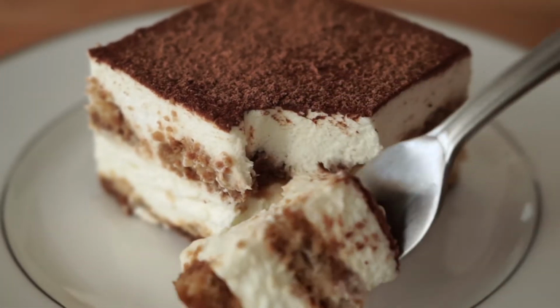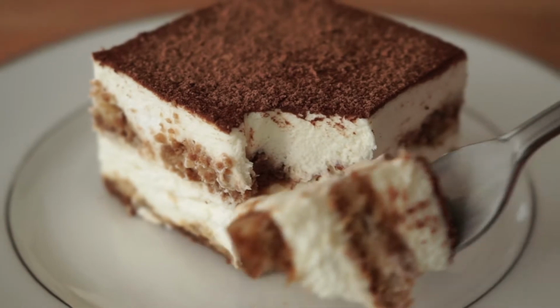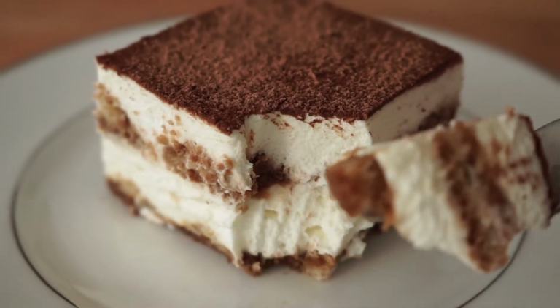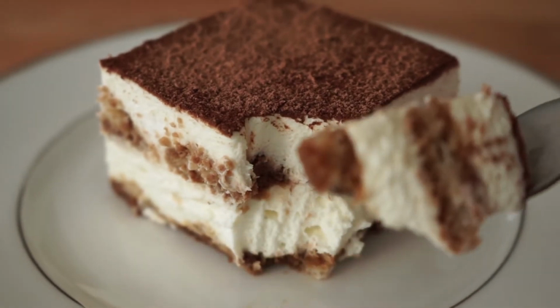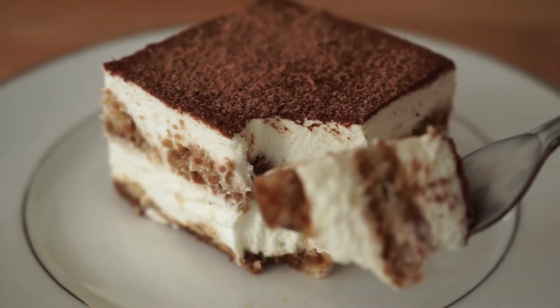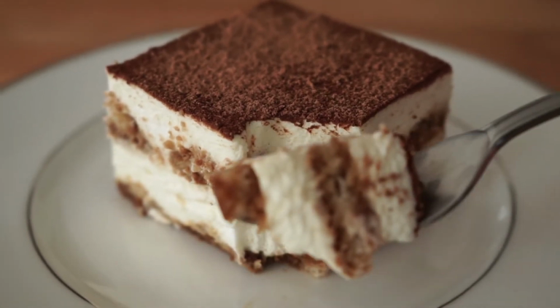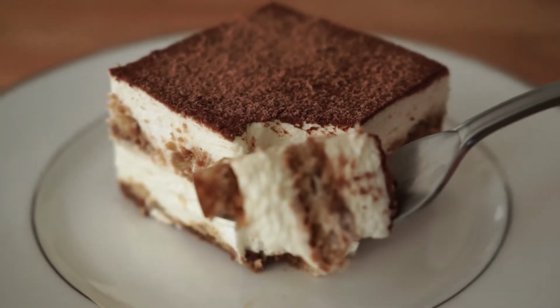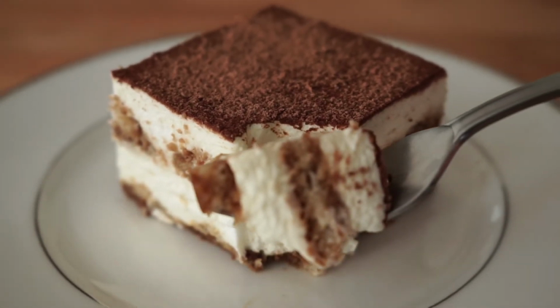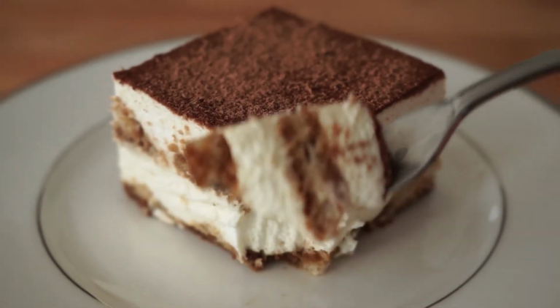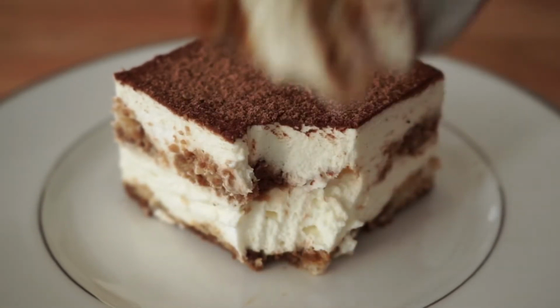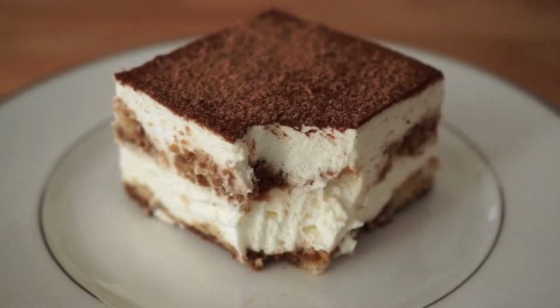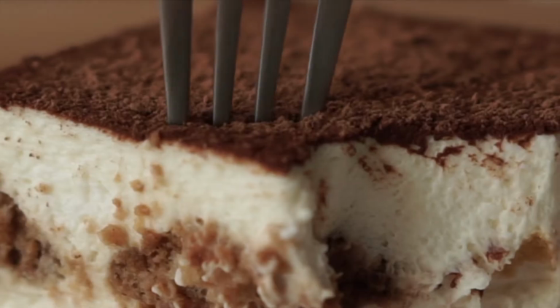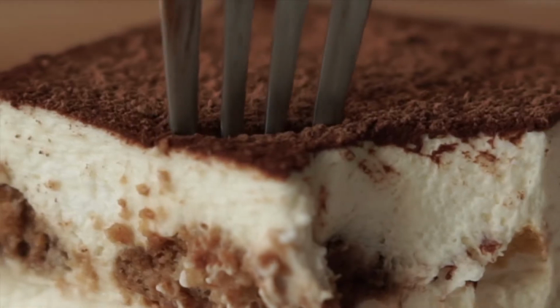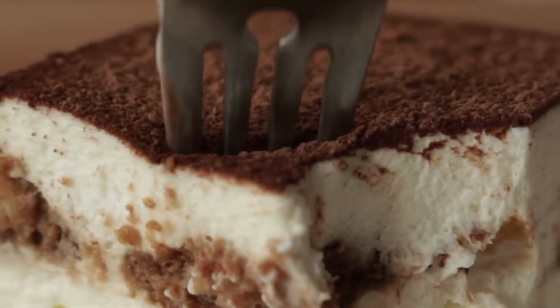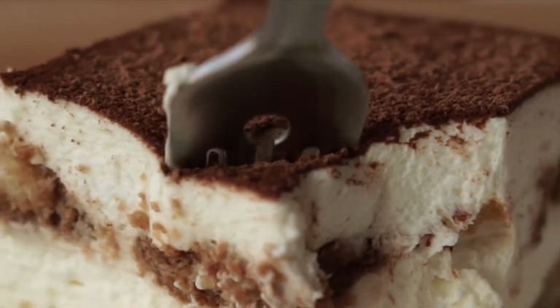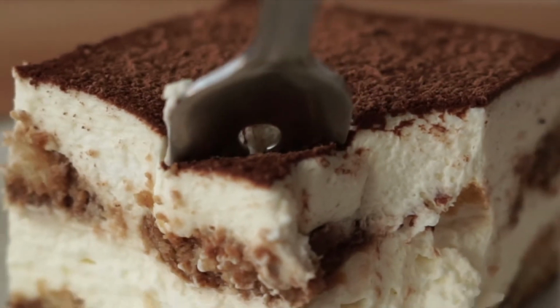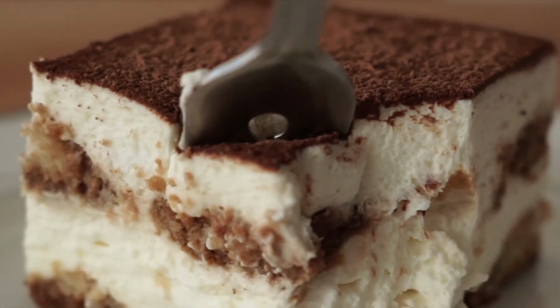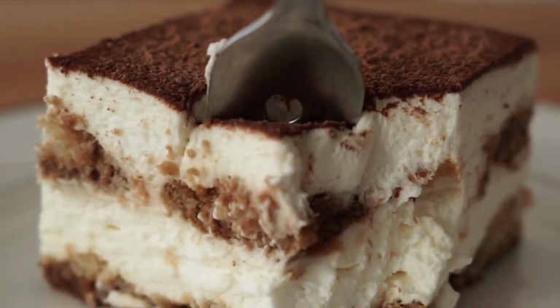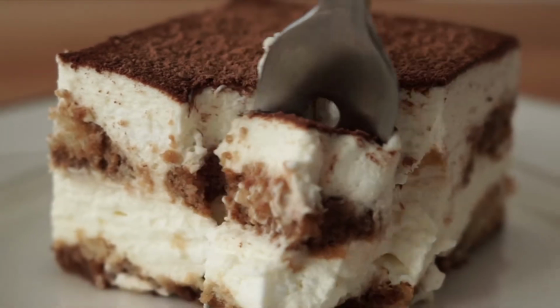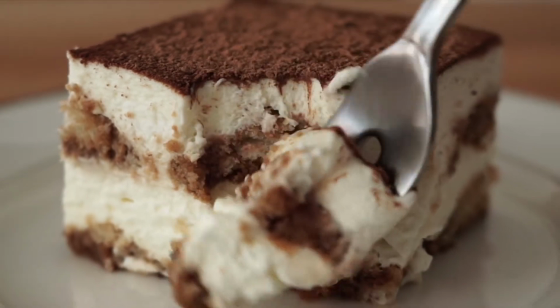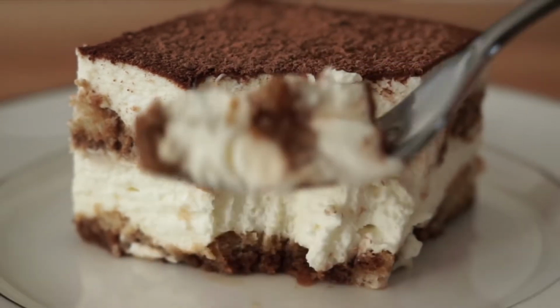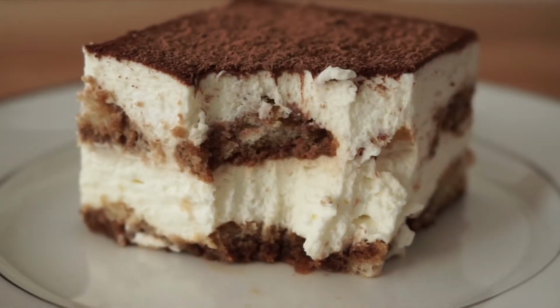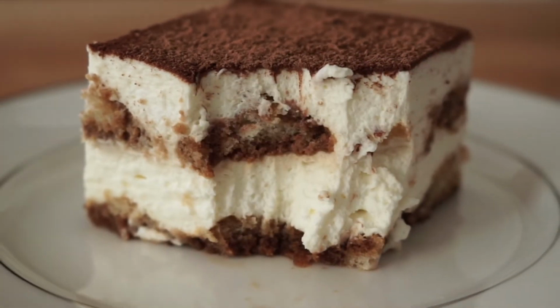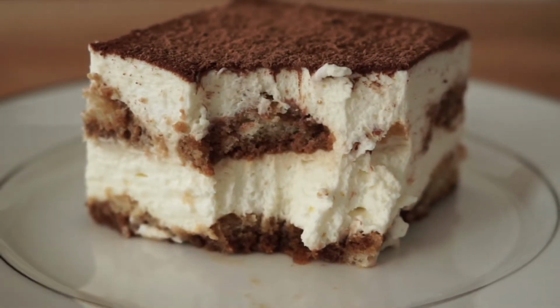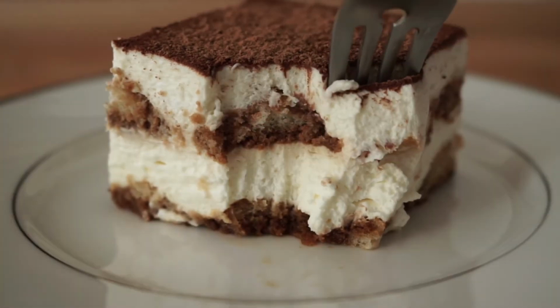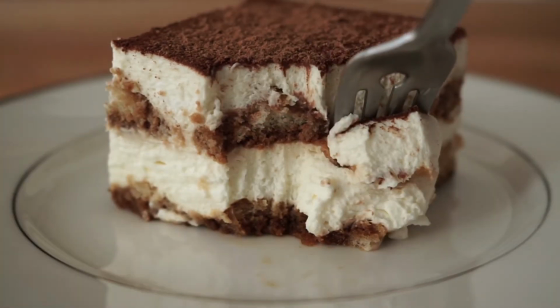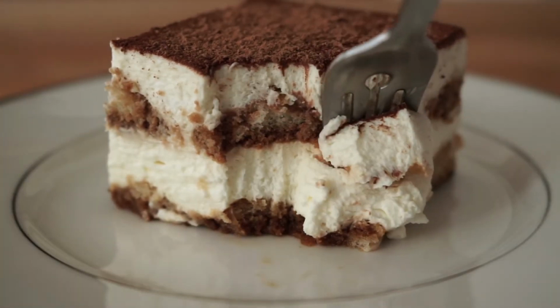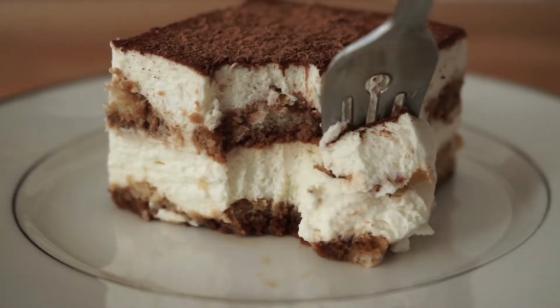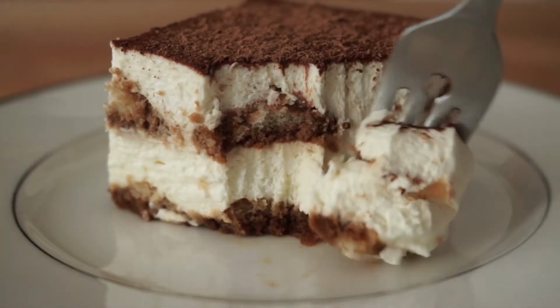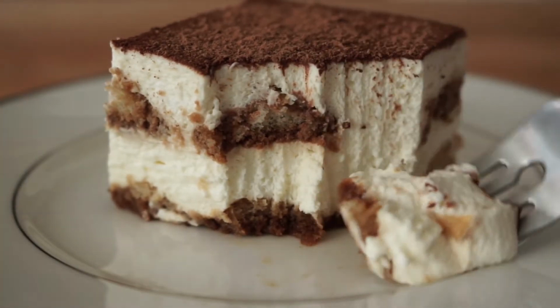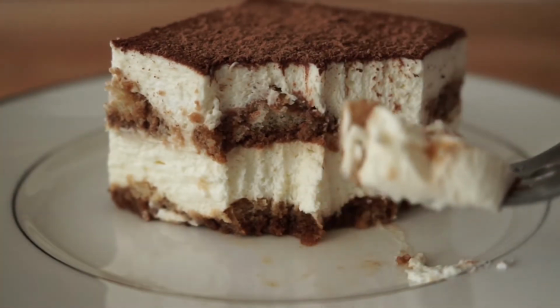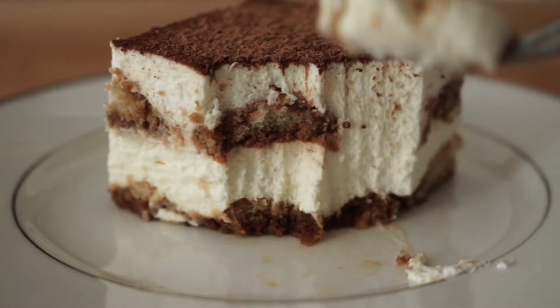It's rich and decadent mascarpone cream contrasts perfectly with the robust flavors of espresso and the nutty and chocolatey of the cocoa powder. So let's get started.